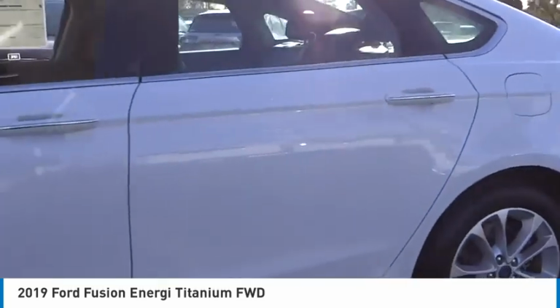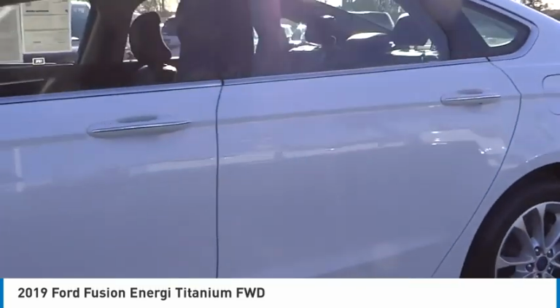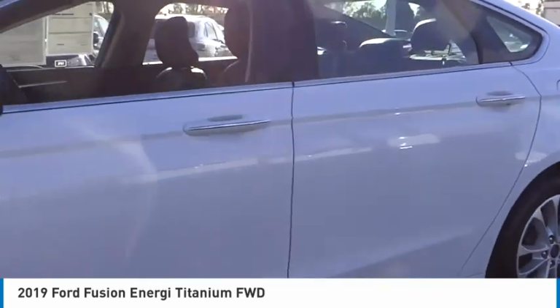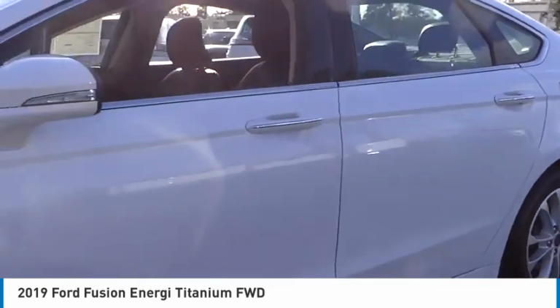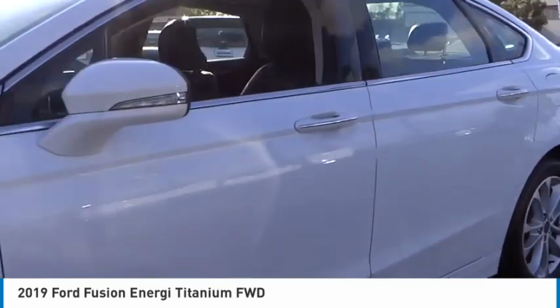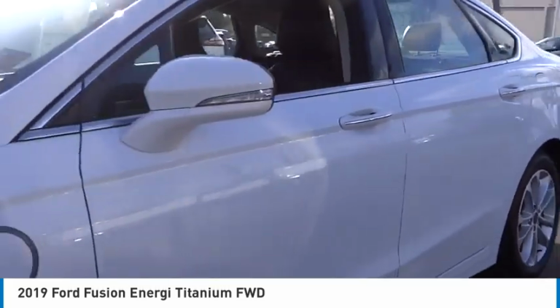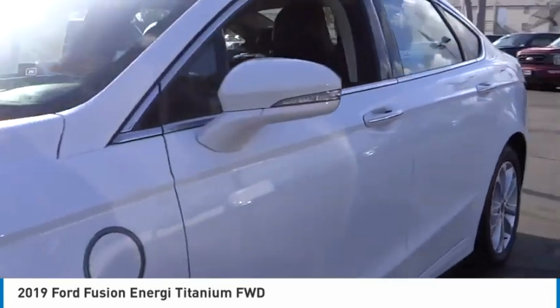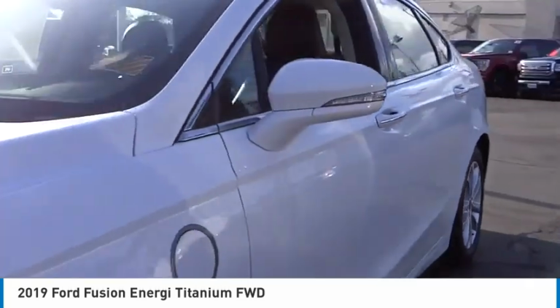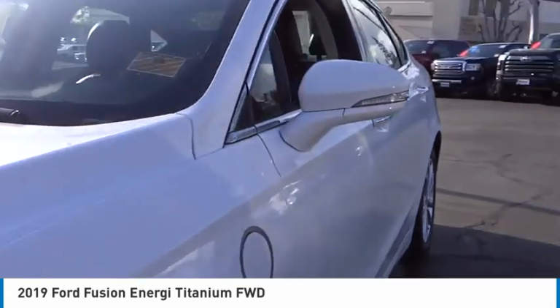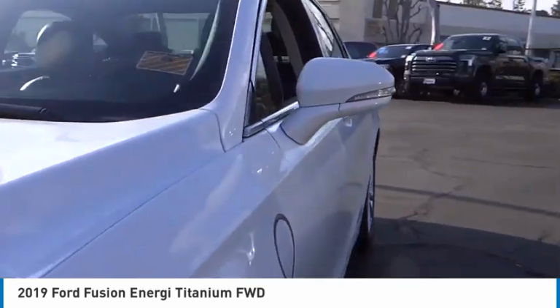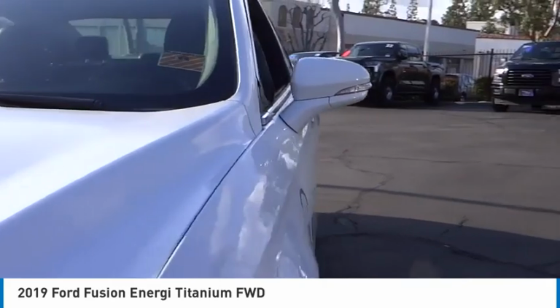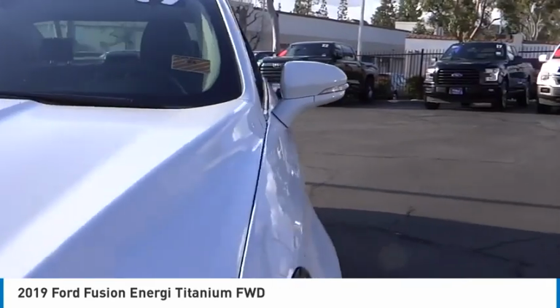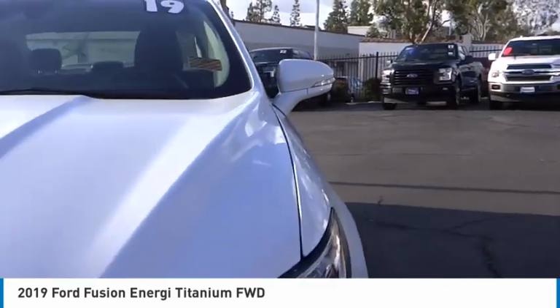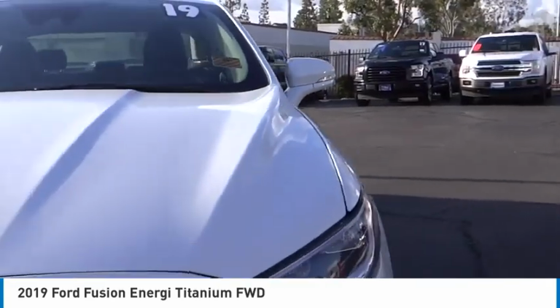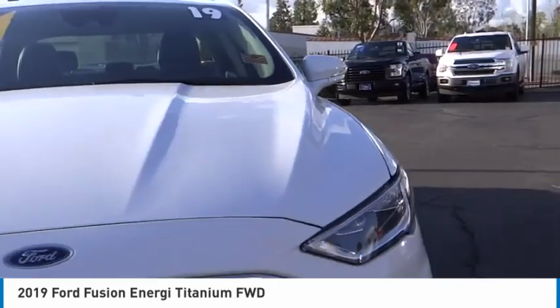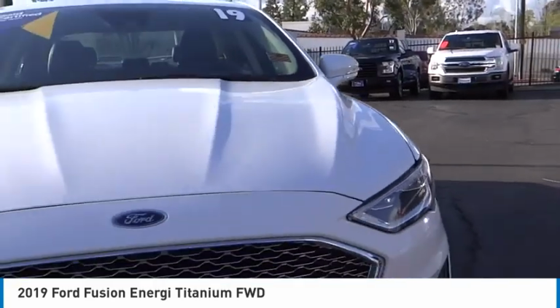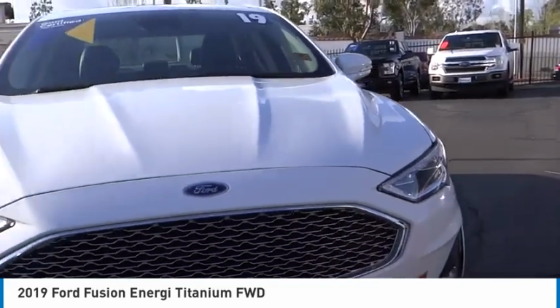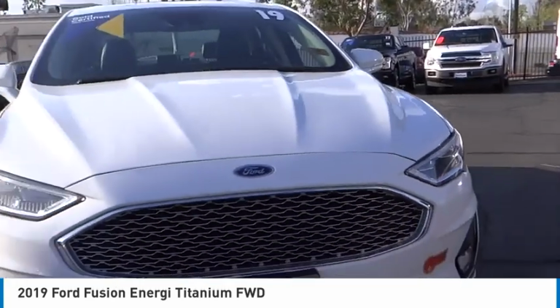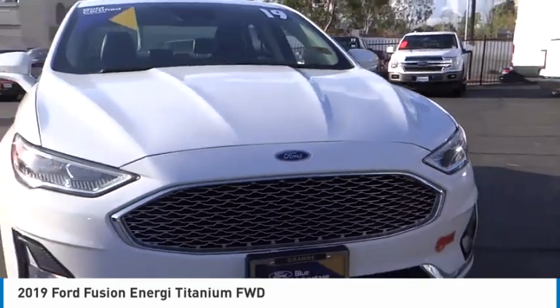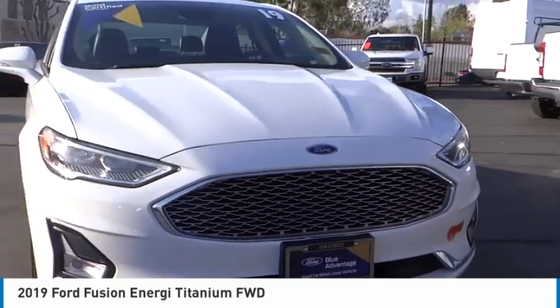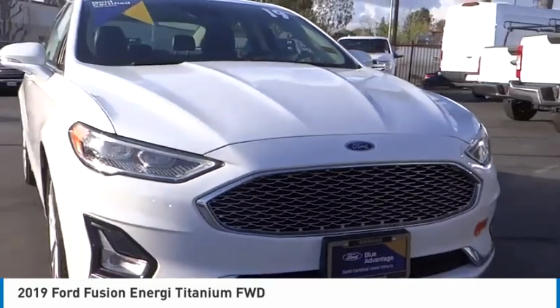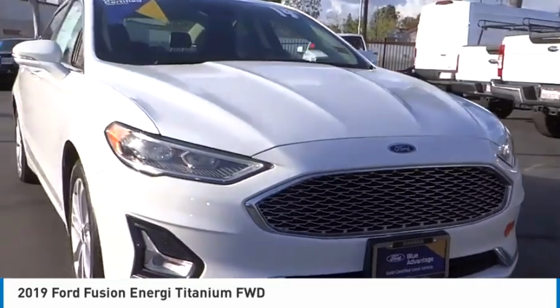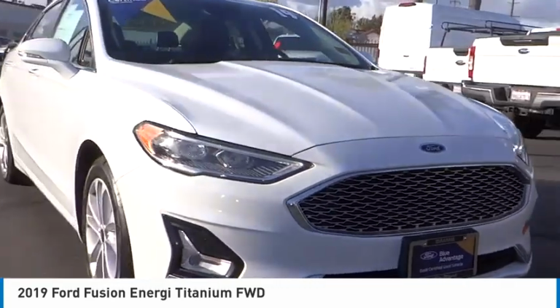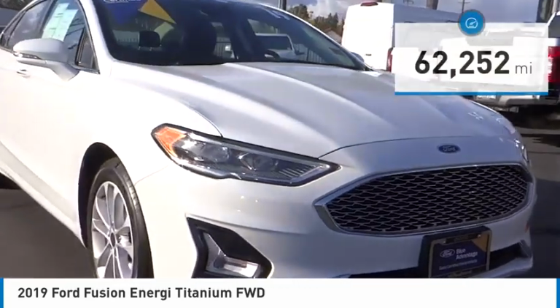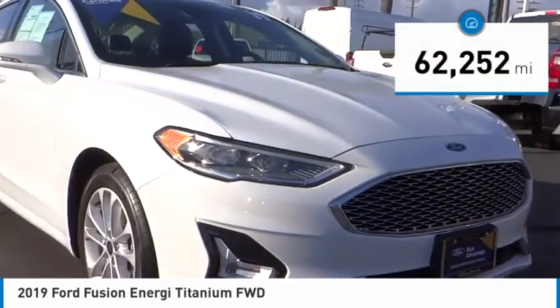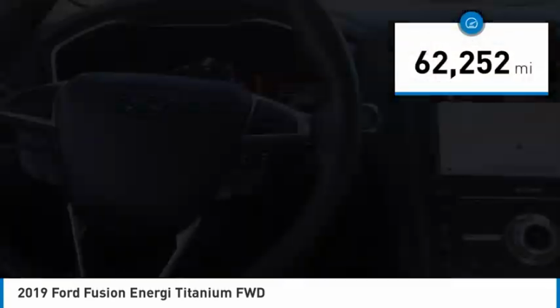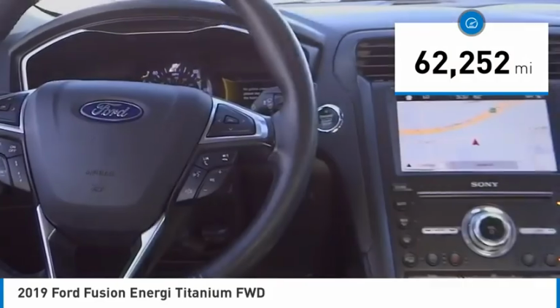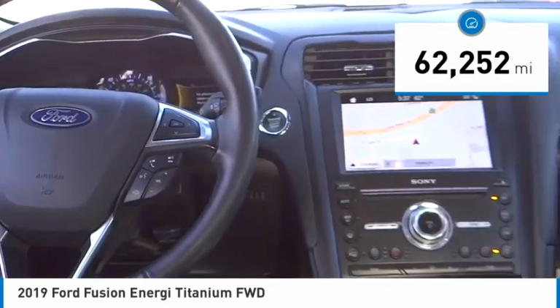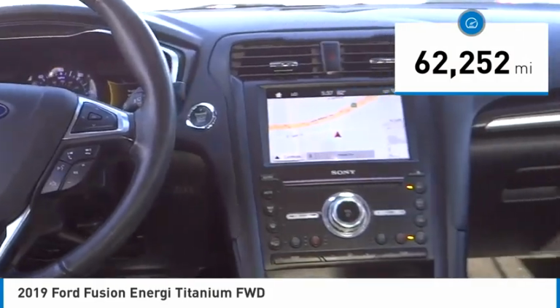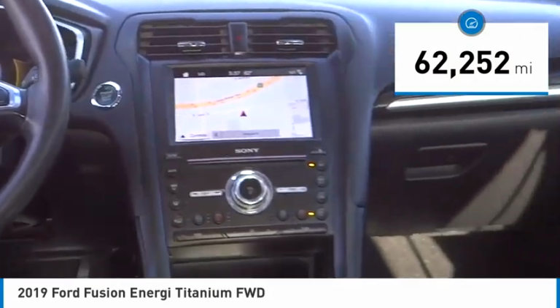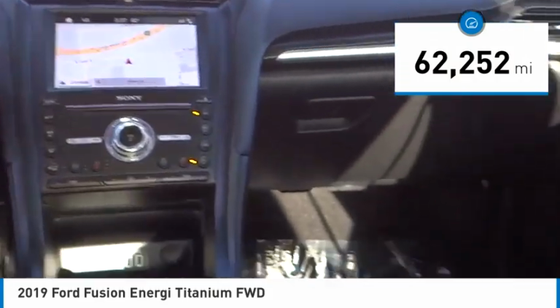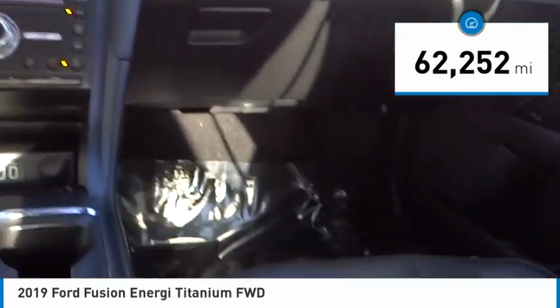It also offers the new Sync infotainment interface, push-button start, and an 11-speaker audio system. This vehicle has less than 65,000 miles.